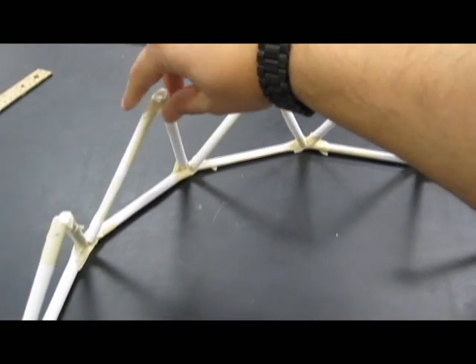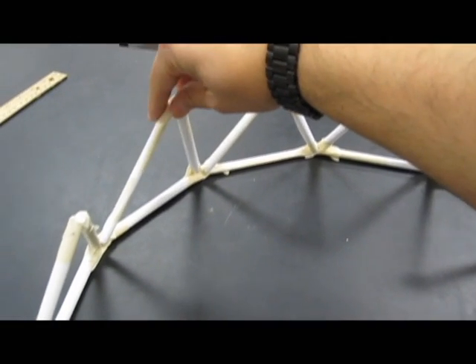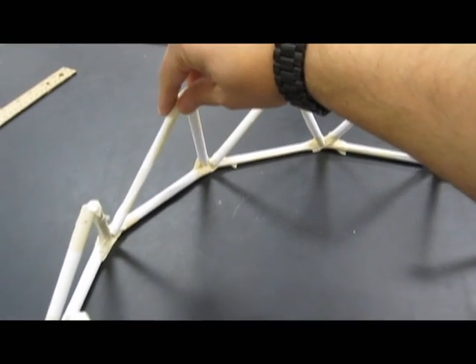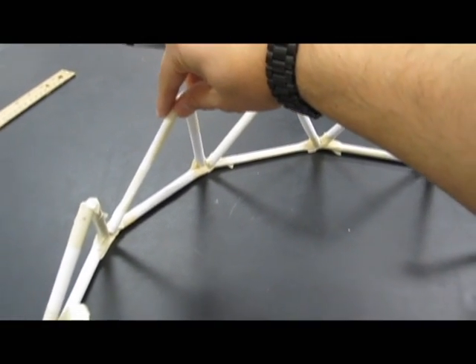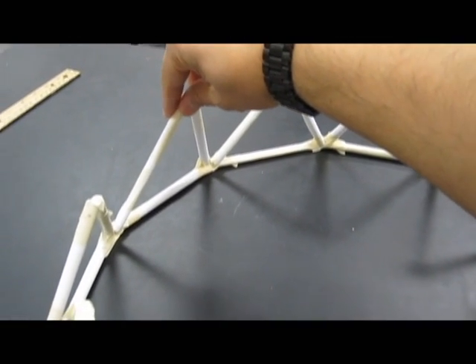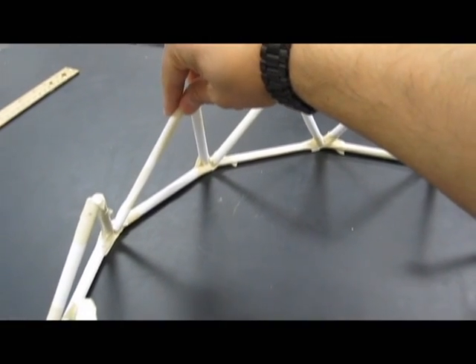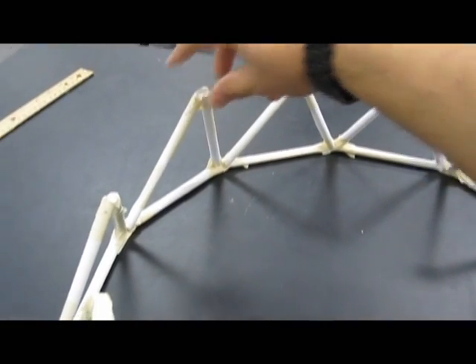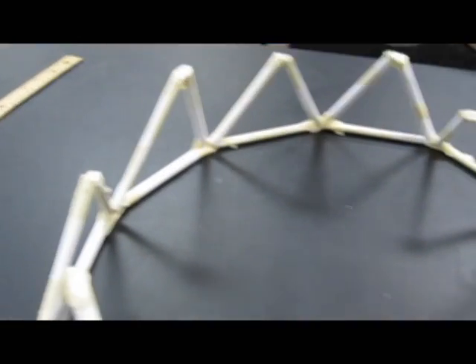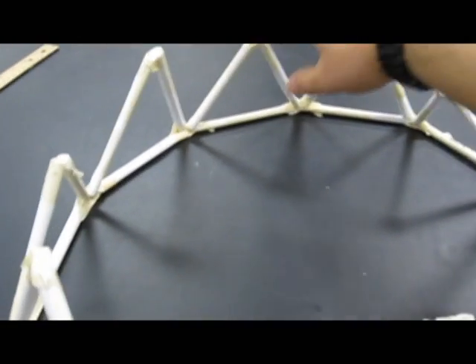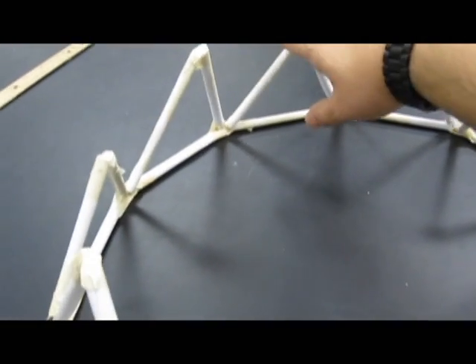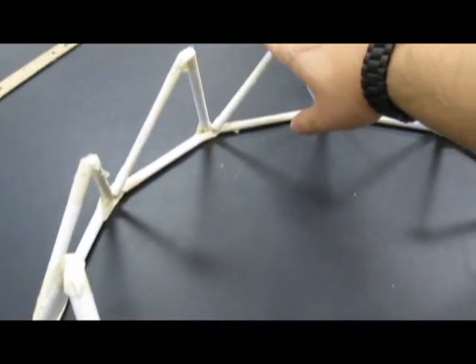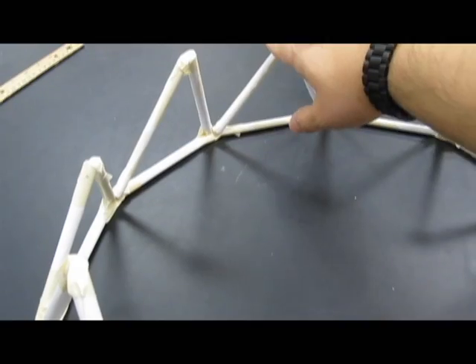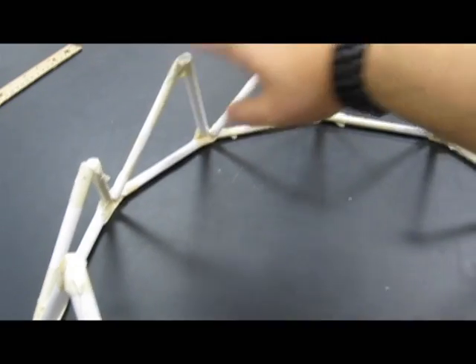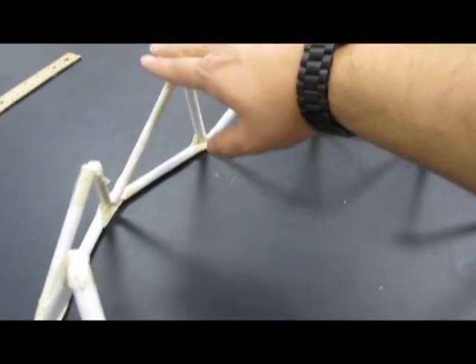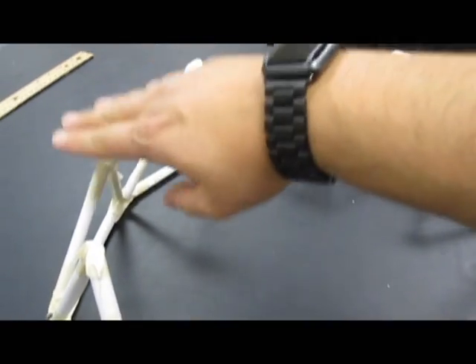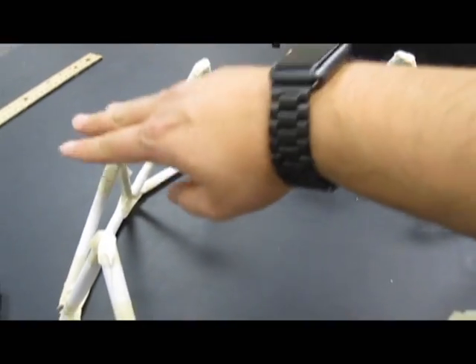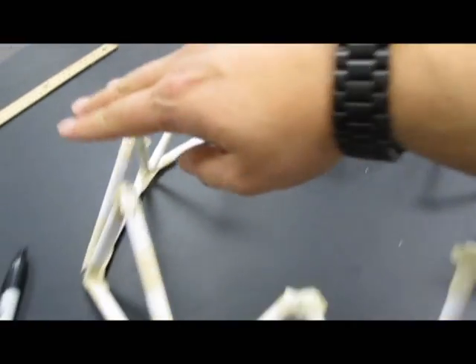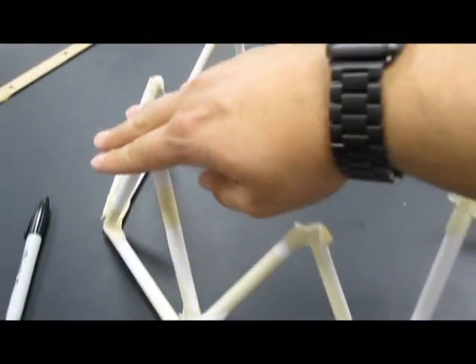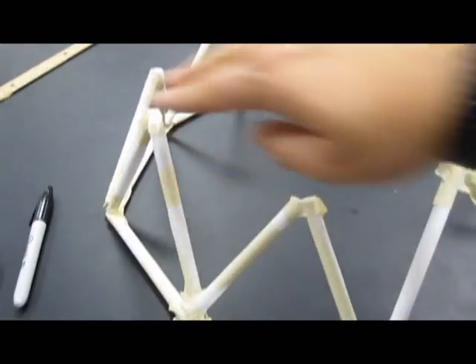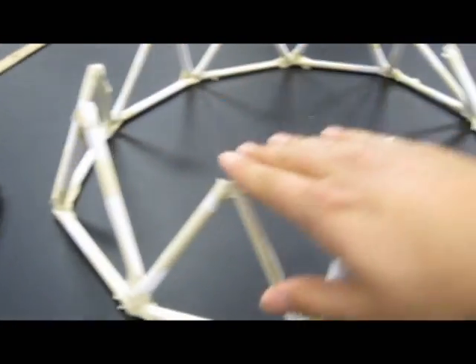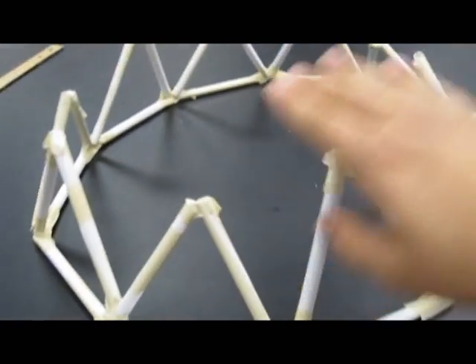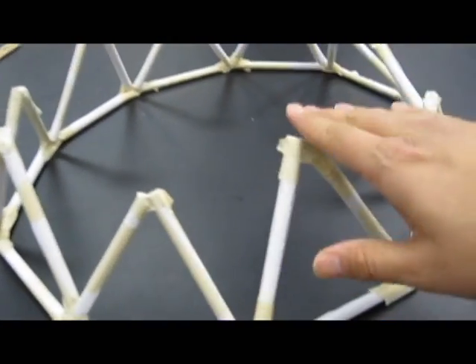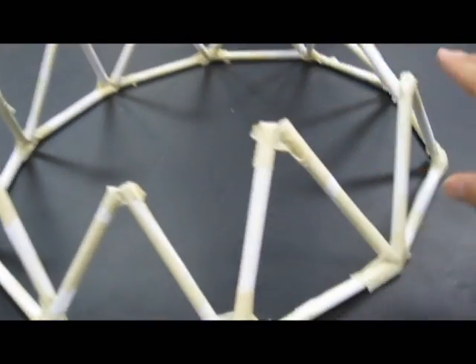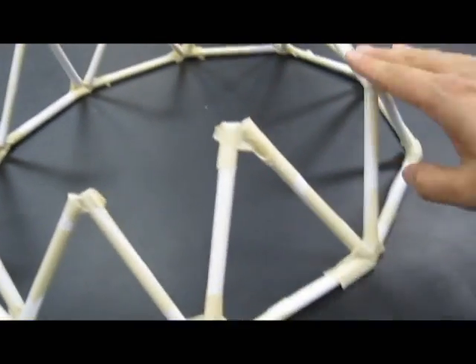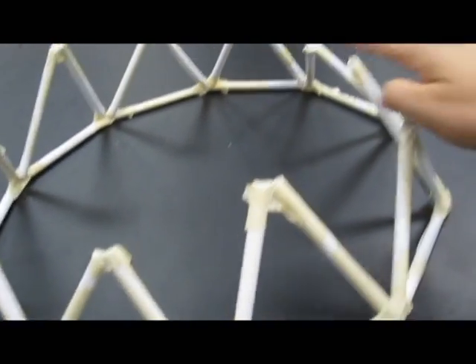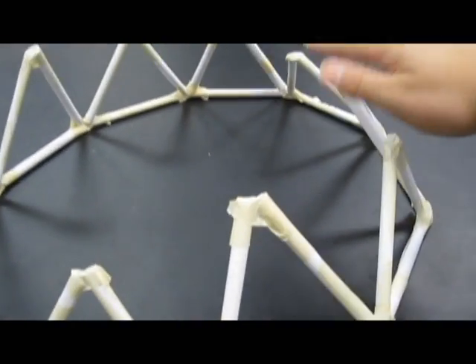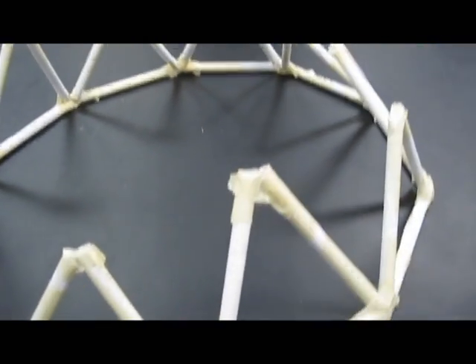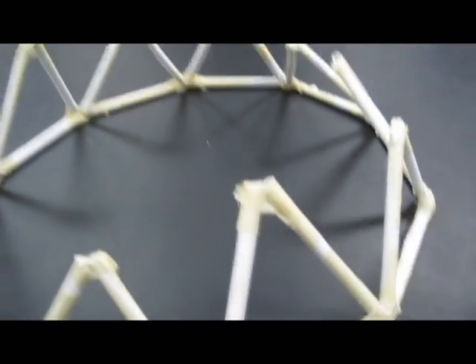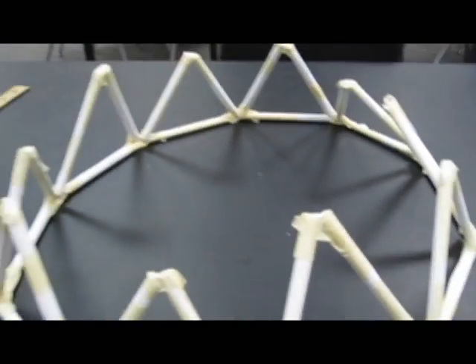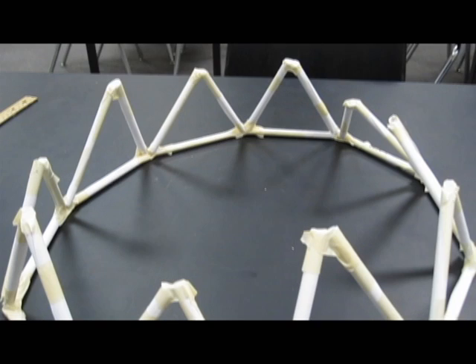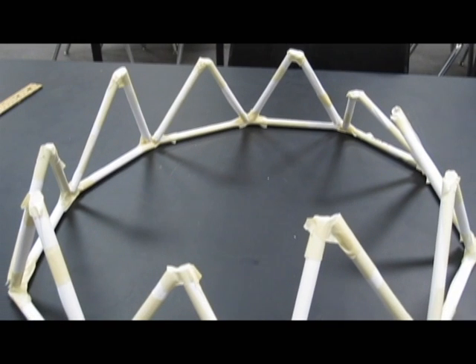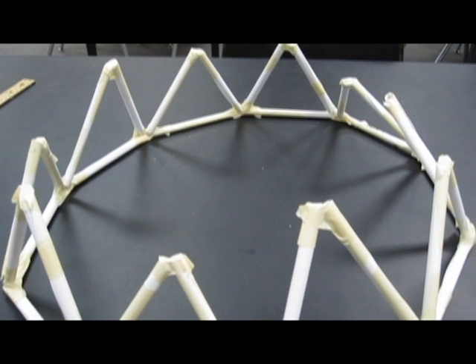These two sides right here are 5½ inches, and these two pieces are 4⅞. So I have a little triangle, big triangle — the pattern alternates: little, big, little, big, little, big.